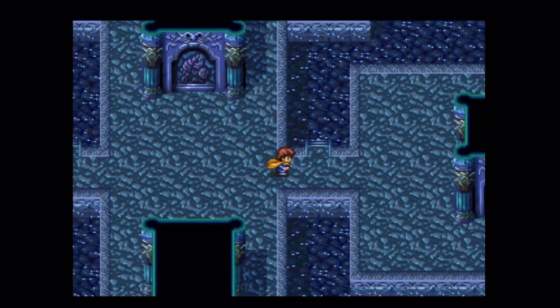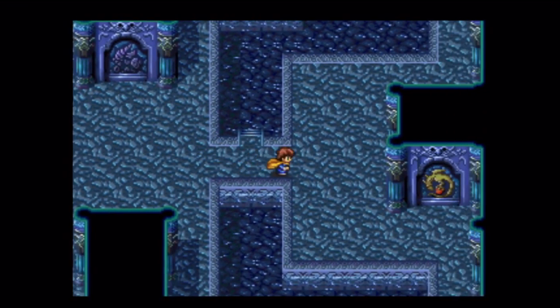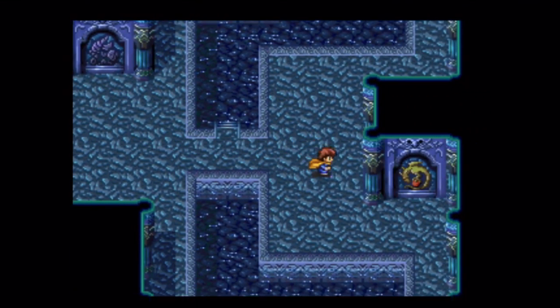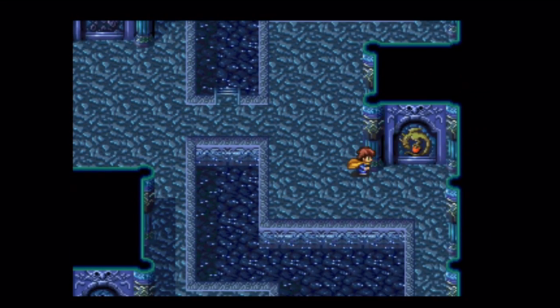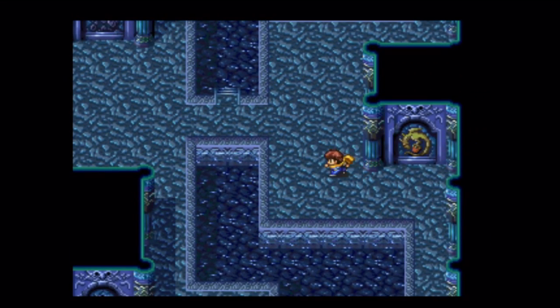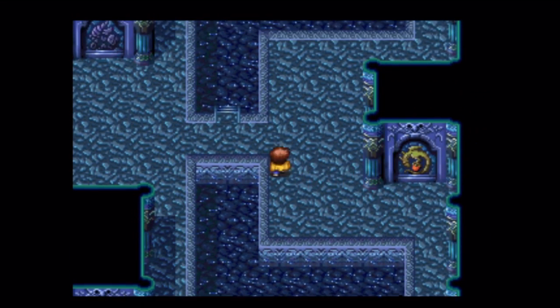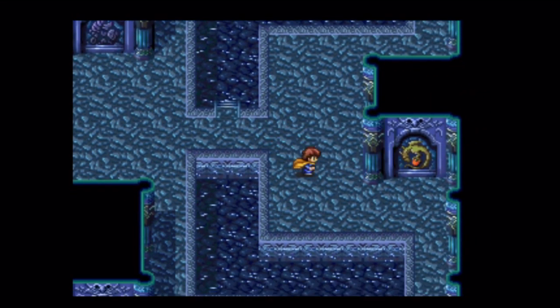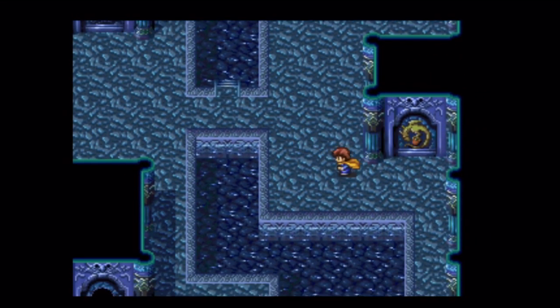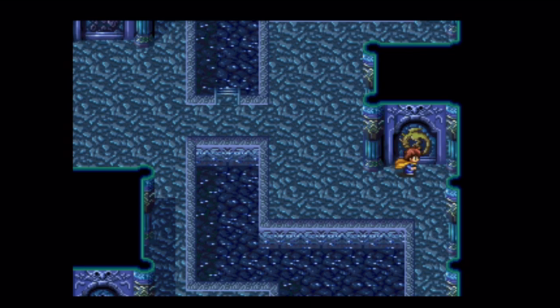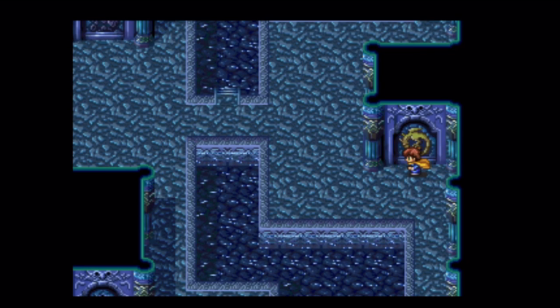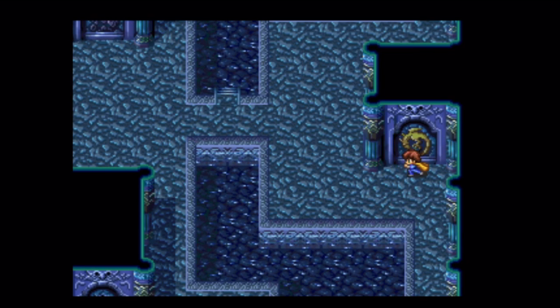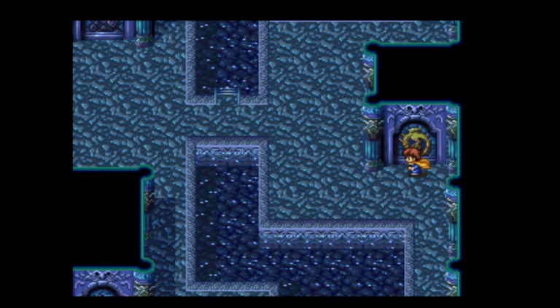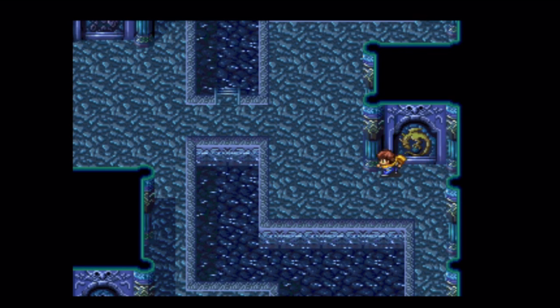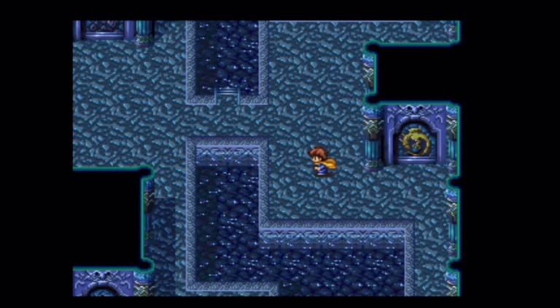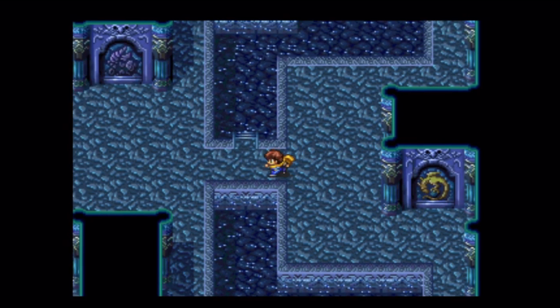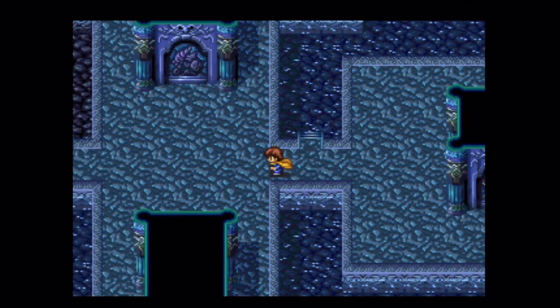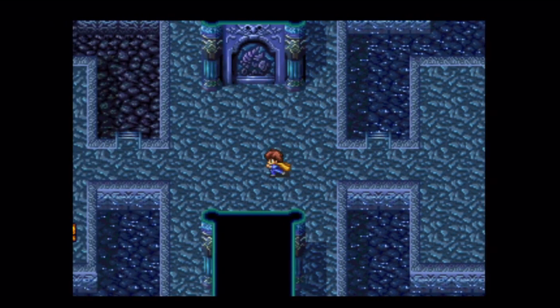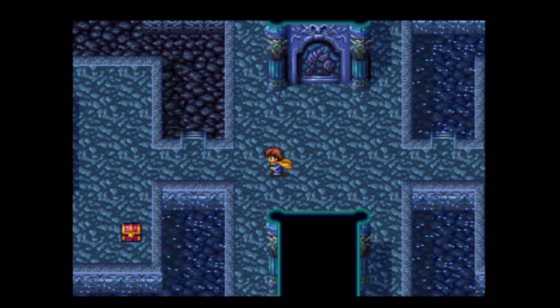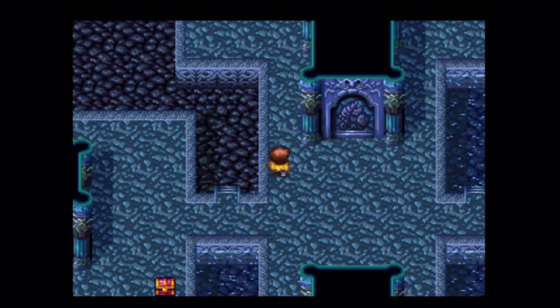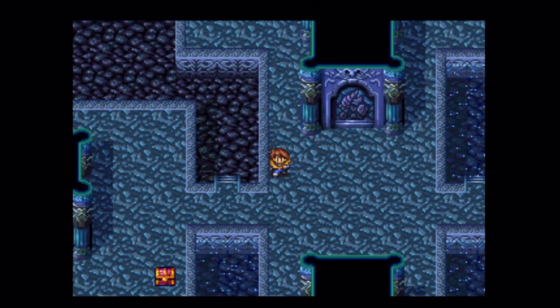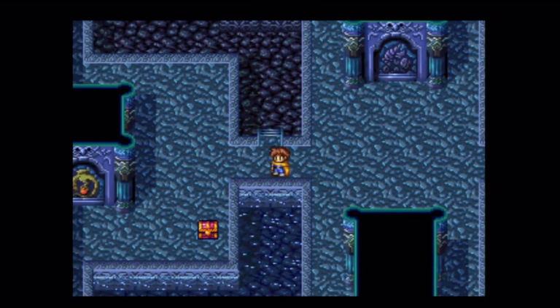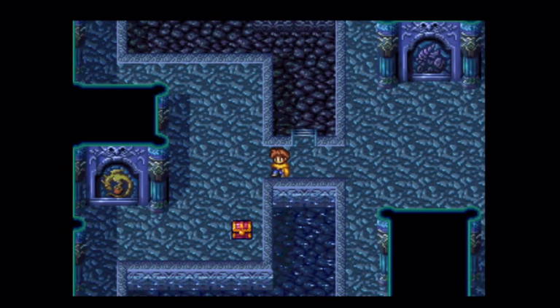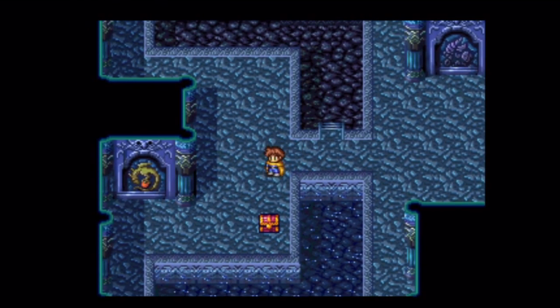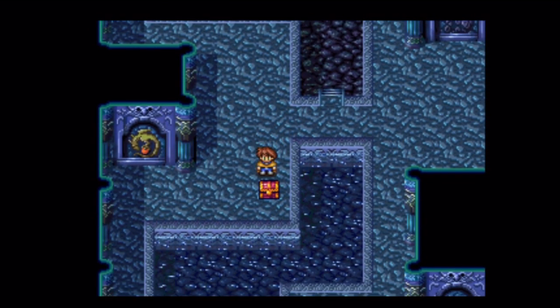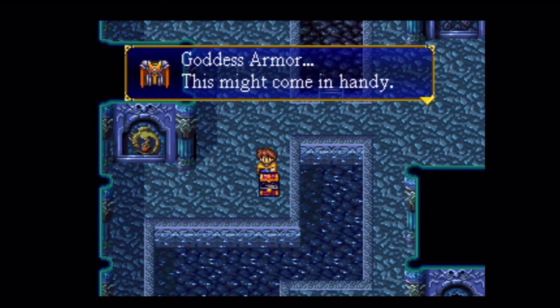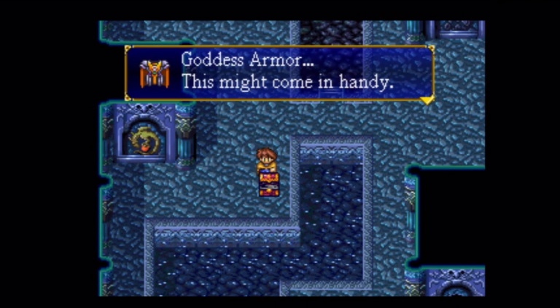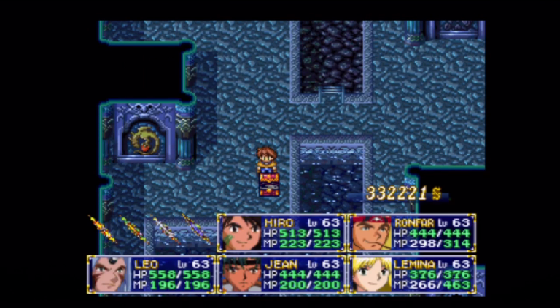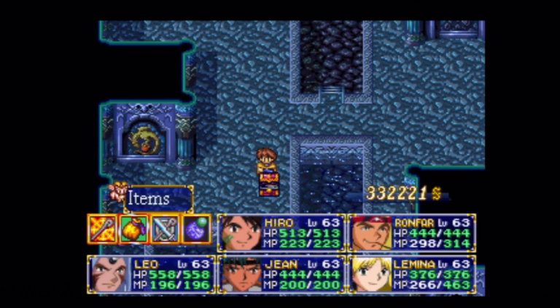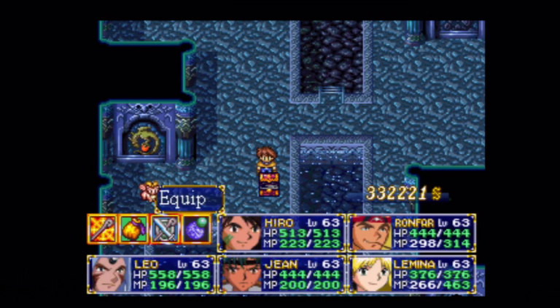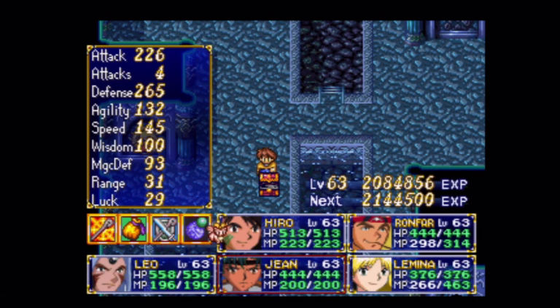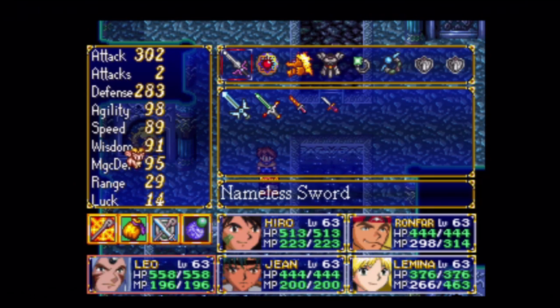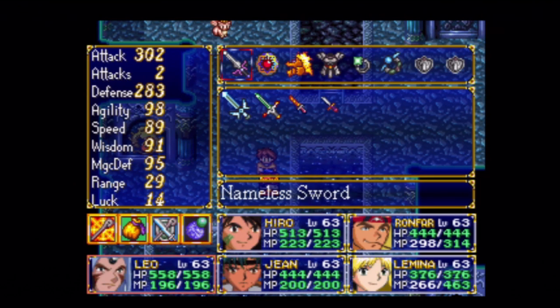Now, you see on the right, got a switch there. If you press that, it drains the water up here. What else do we get here? New armor for Leo, looks like.